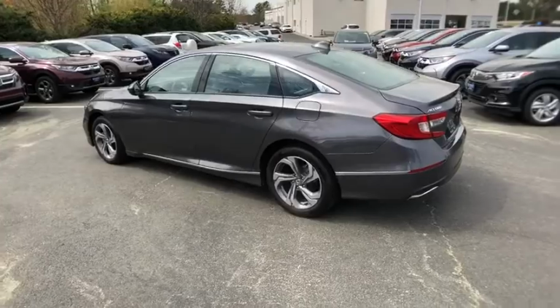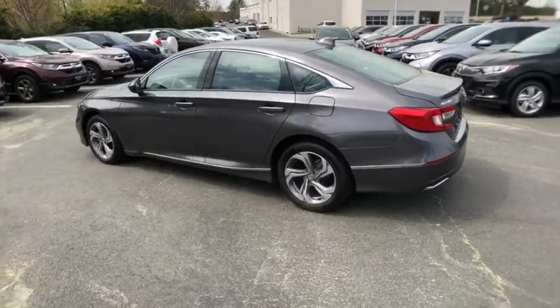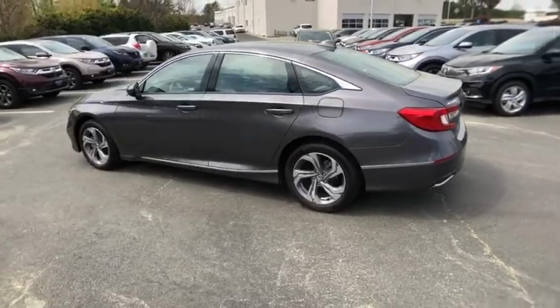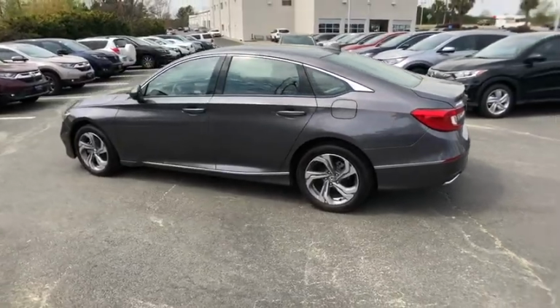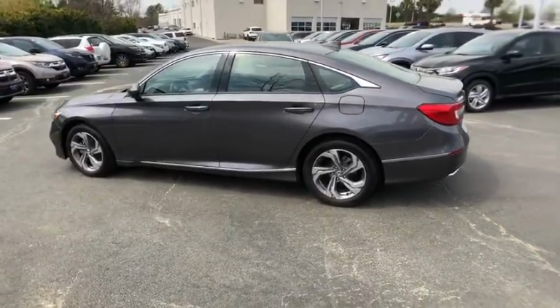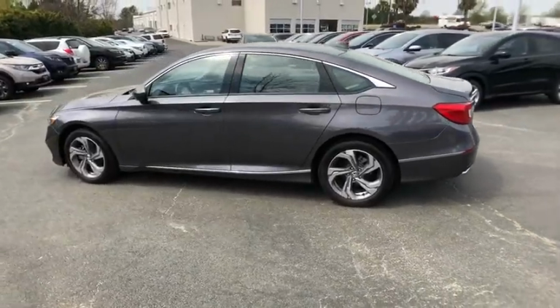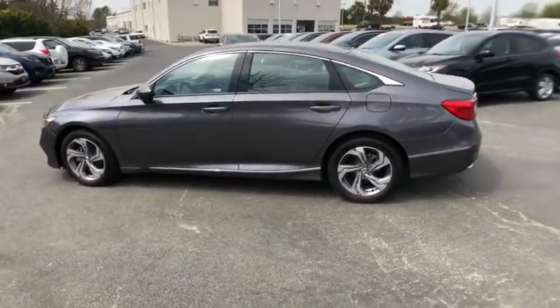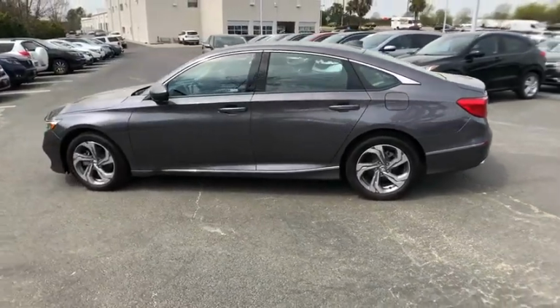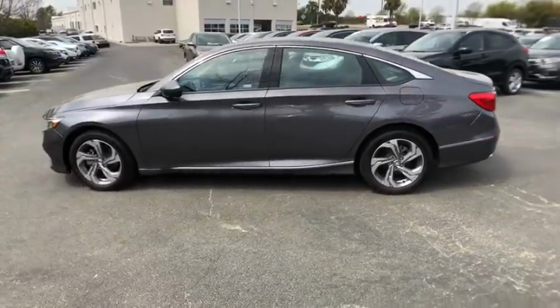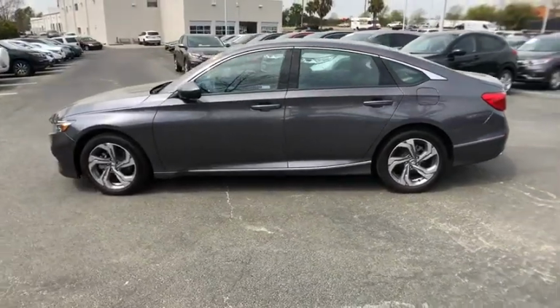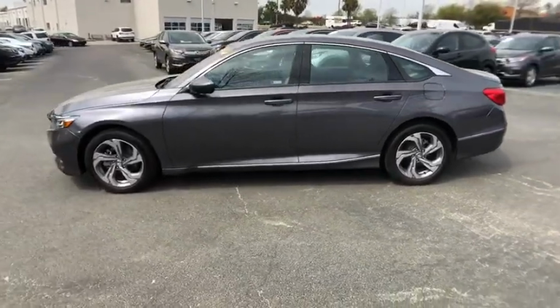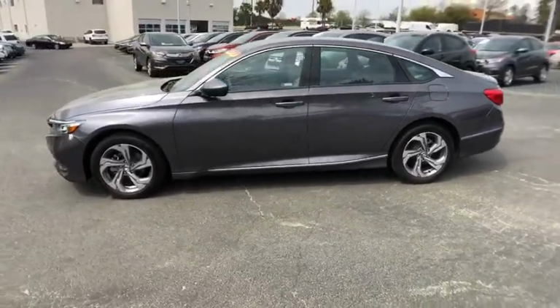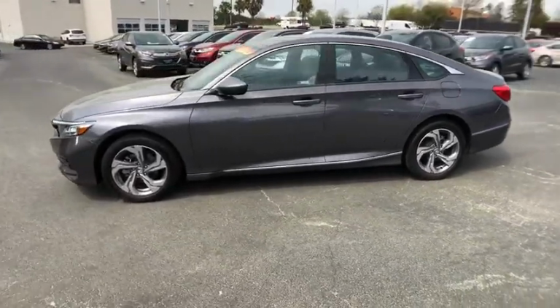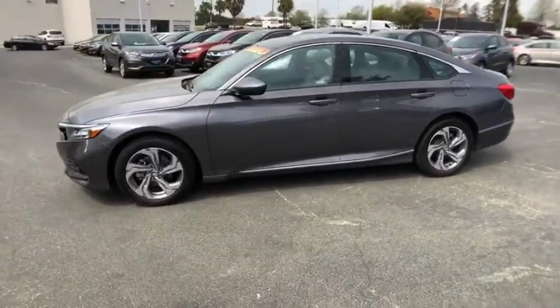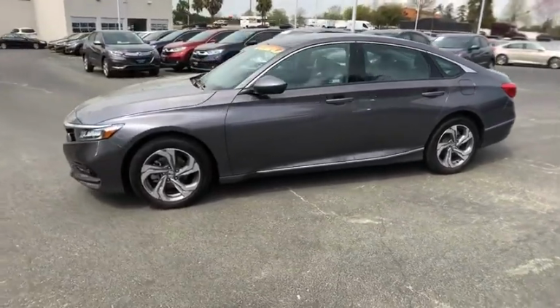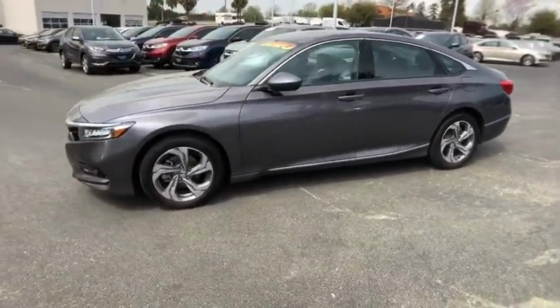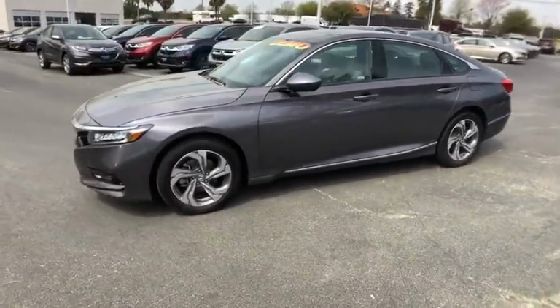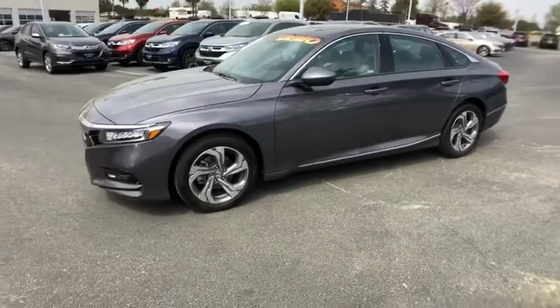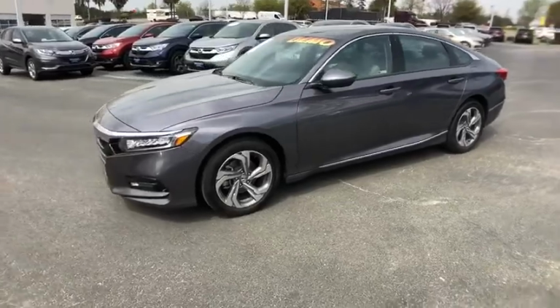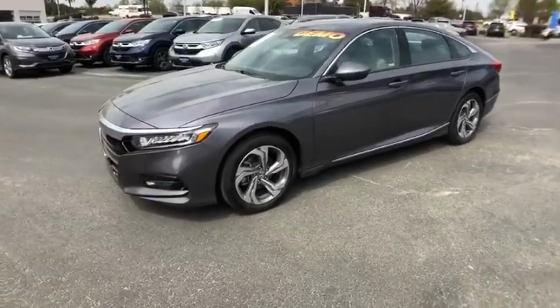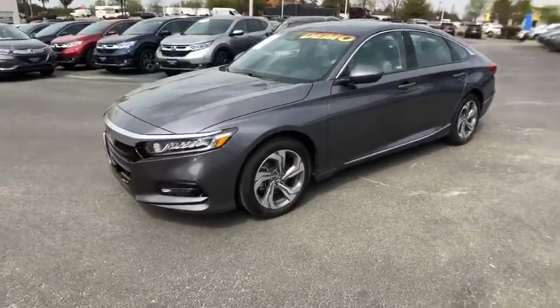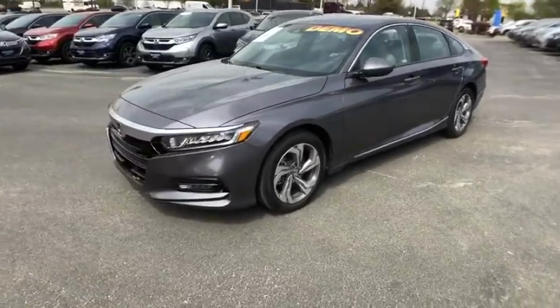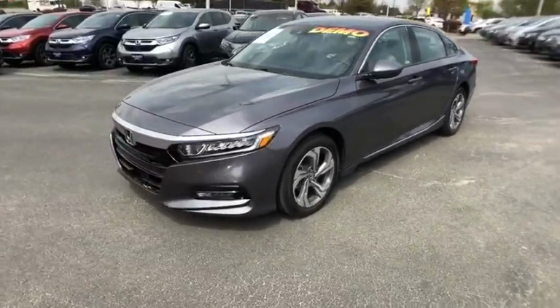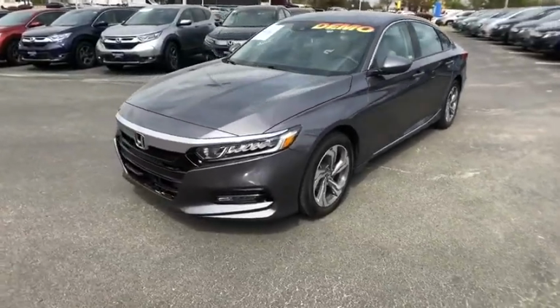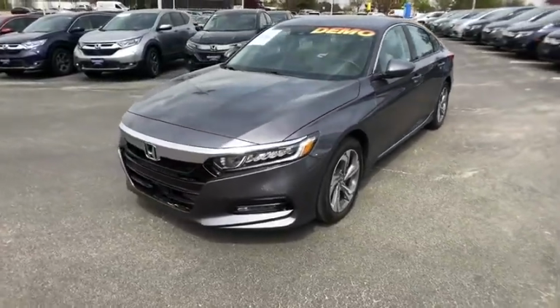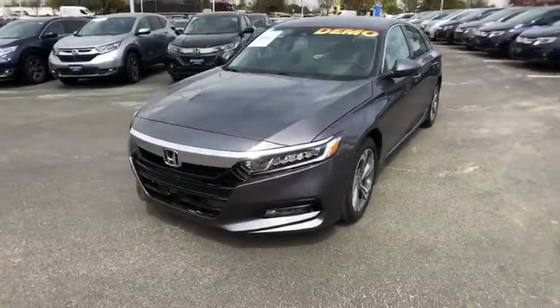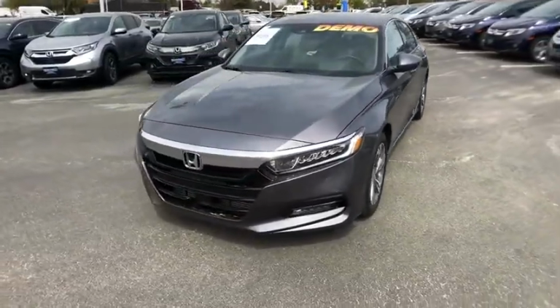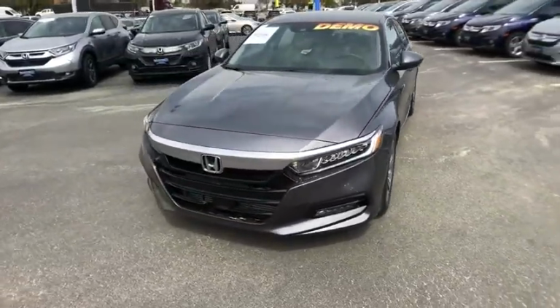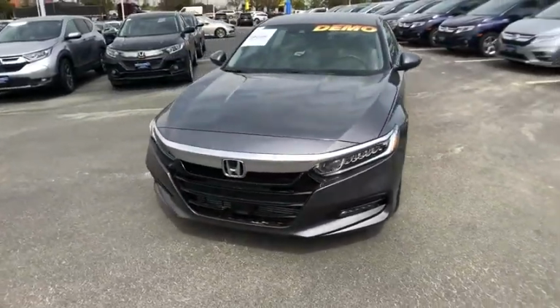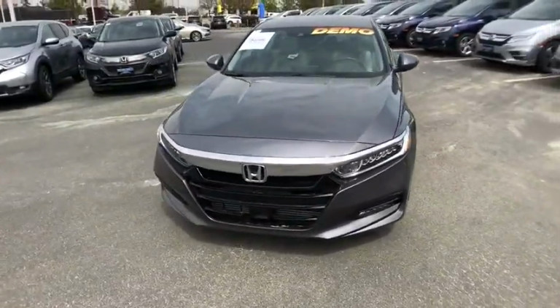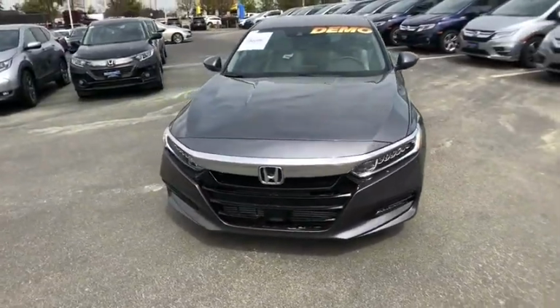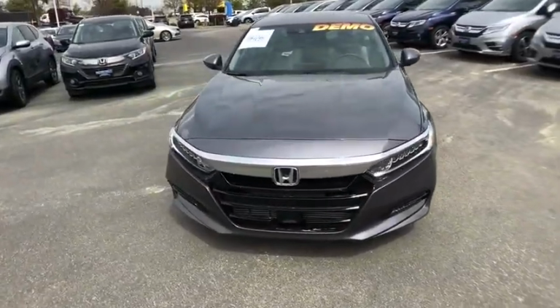Traction control, power passenger seat, leather wrapped steering wheel, dual airbags, alloy wheels, power steering, four-wheel disc brakes, electronic stability control.